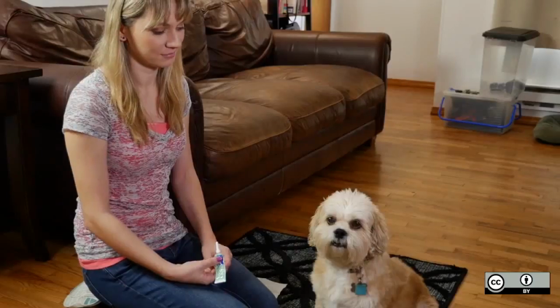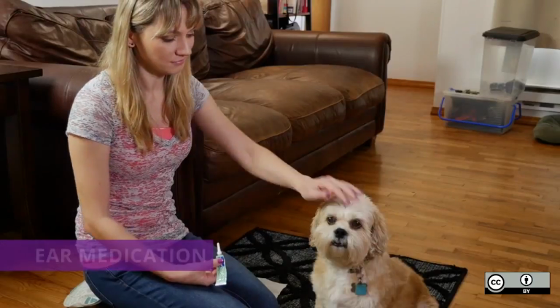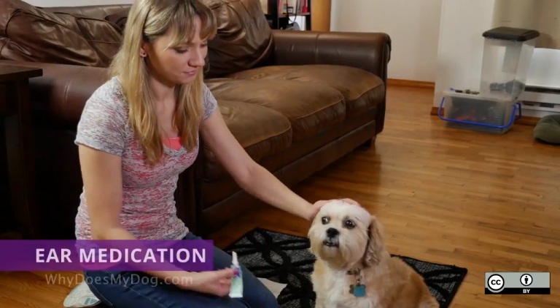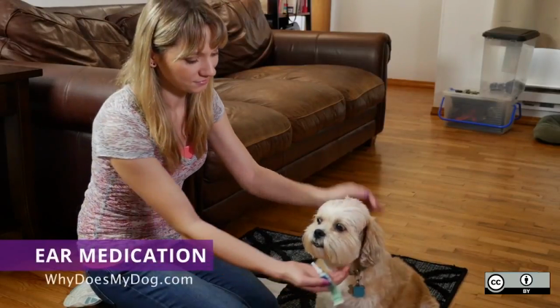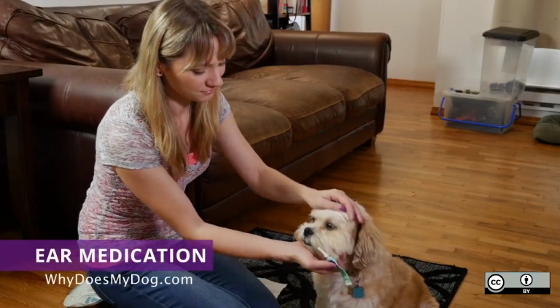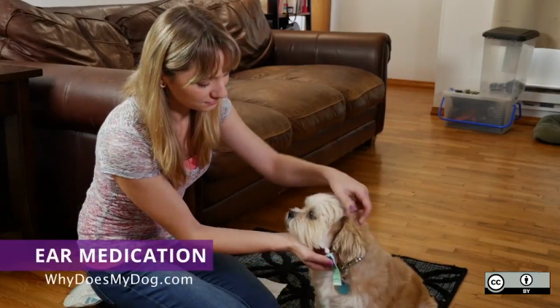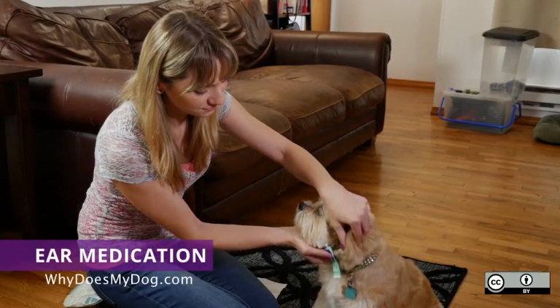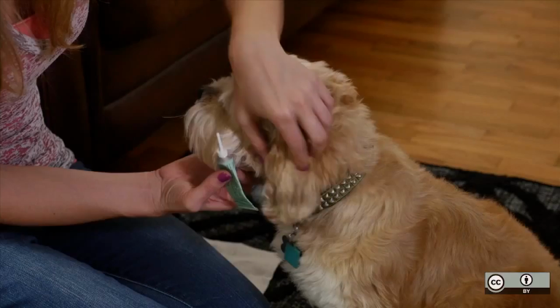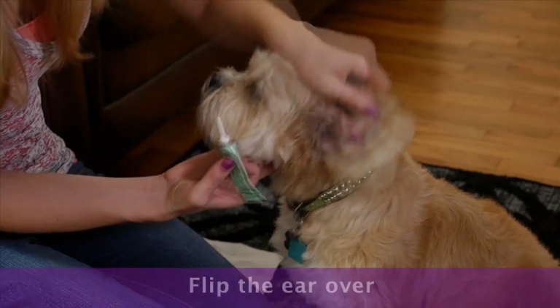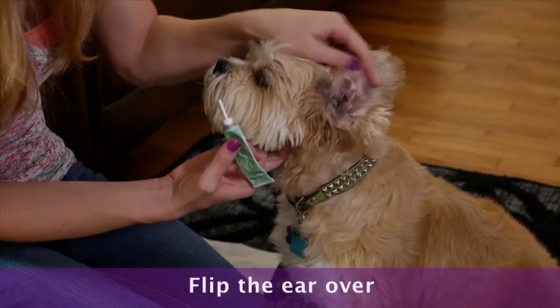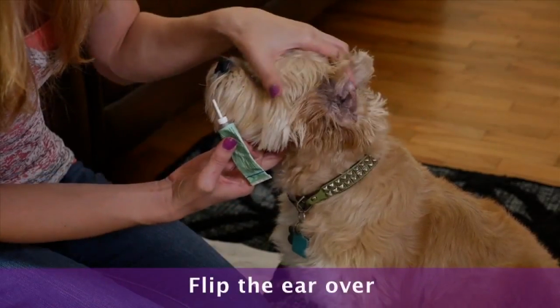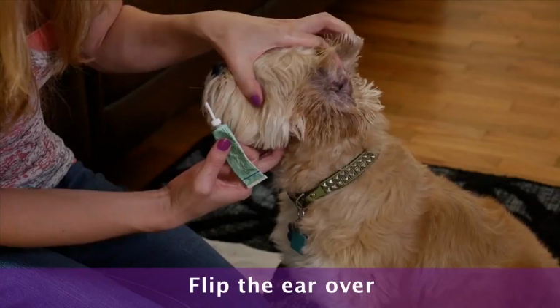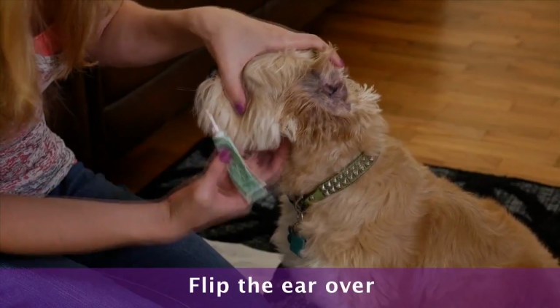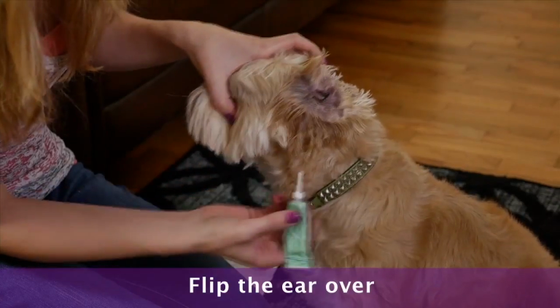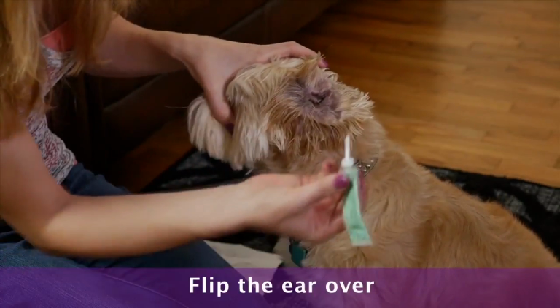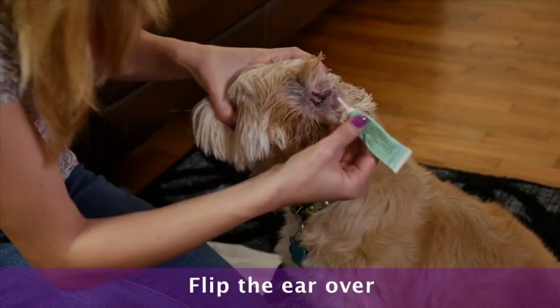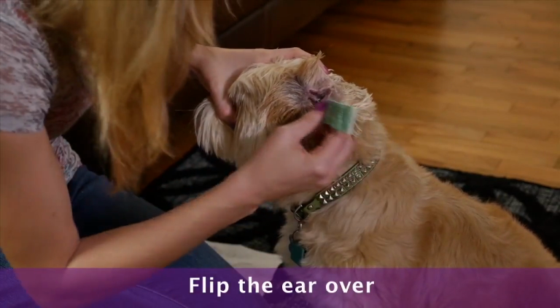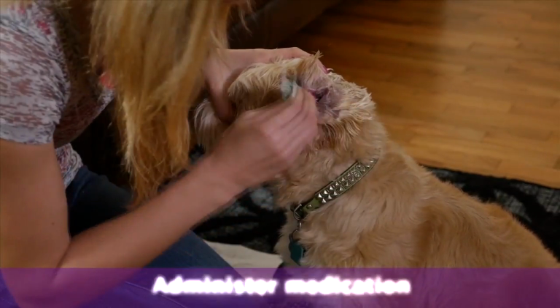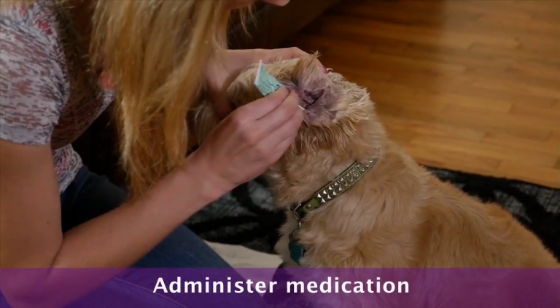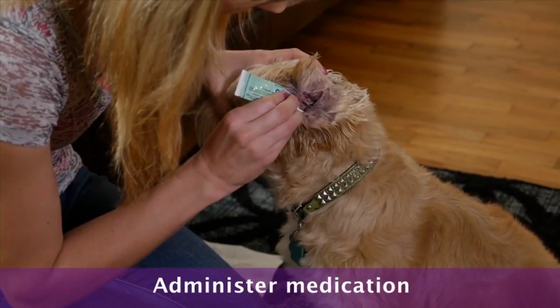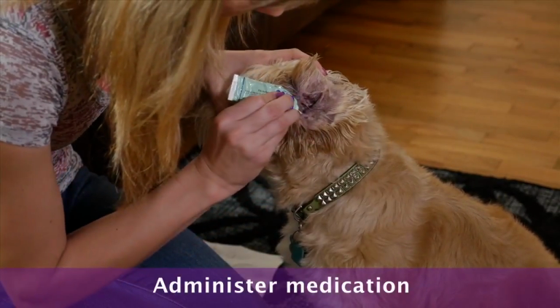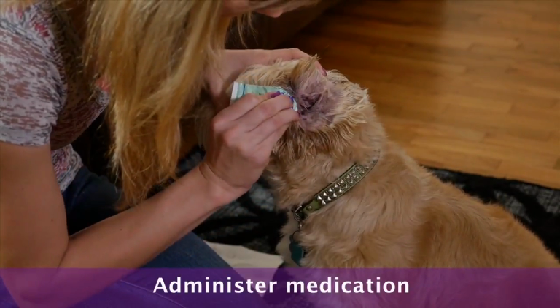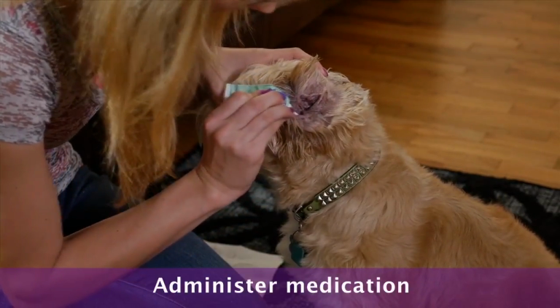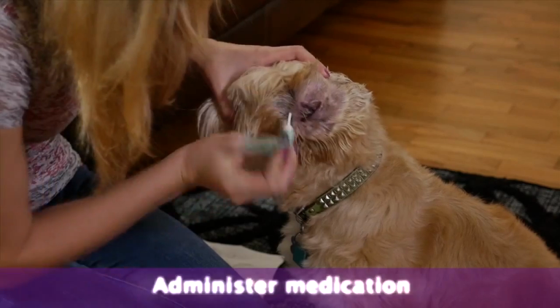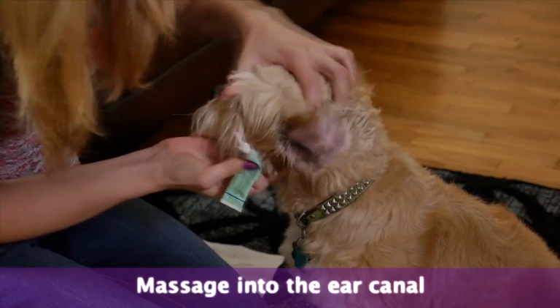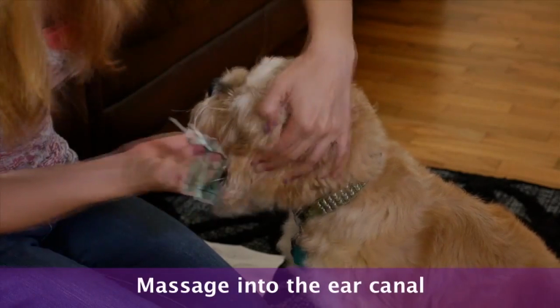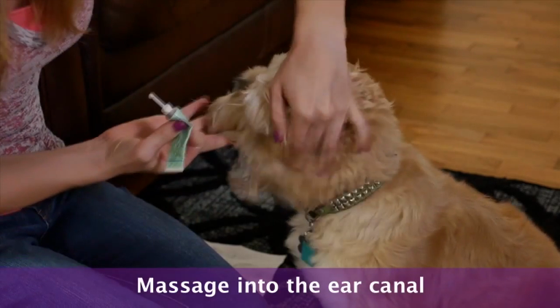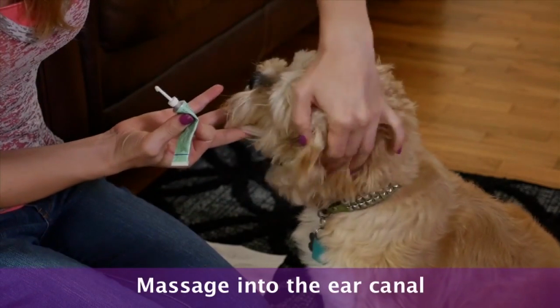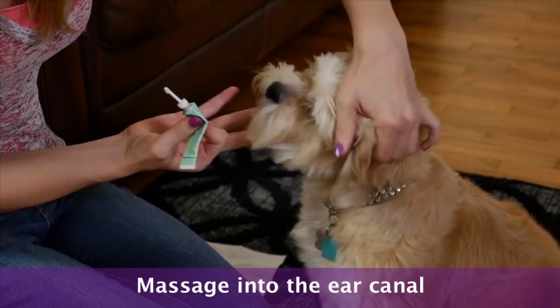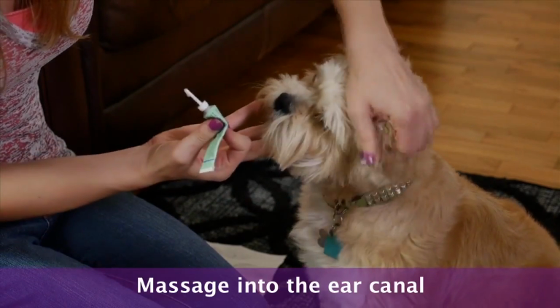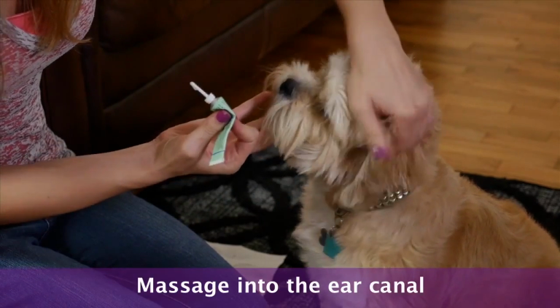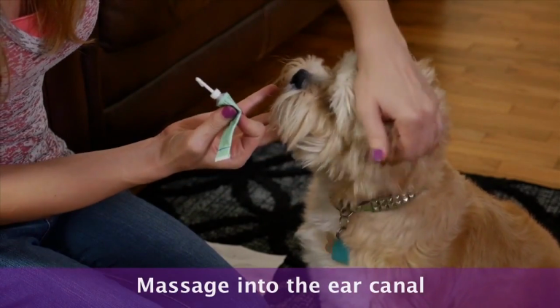Before beginning, make sure your dog is comfortable and relaxed. Flip the ear over — you might need to hold his head at the same time. With your free hand, administer the medication into the ear and massage it to get the meds into the canal.